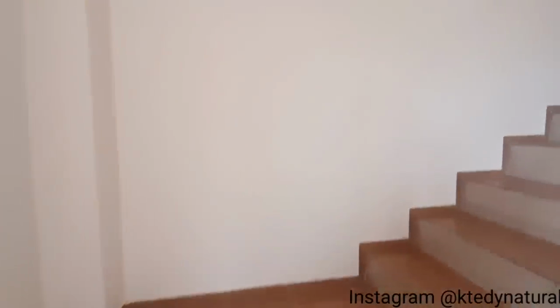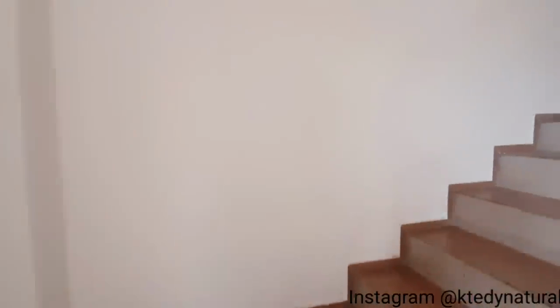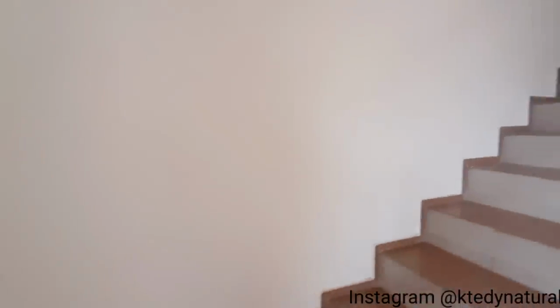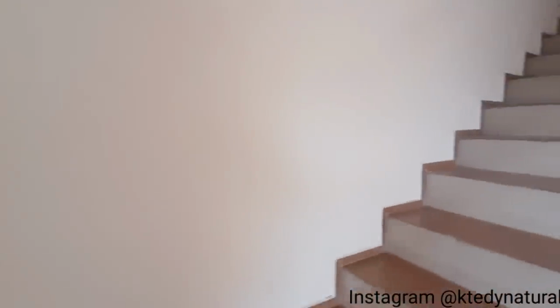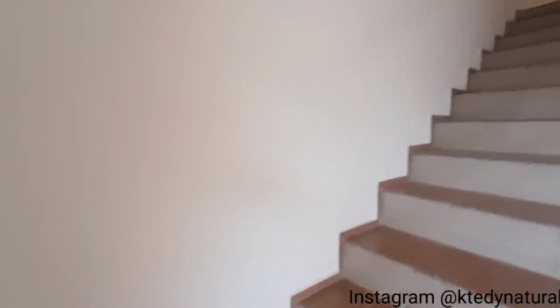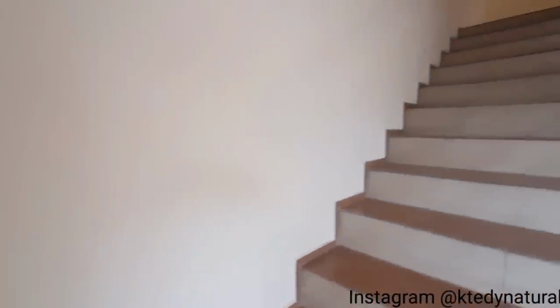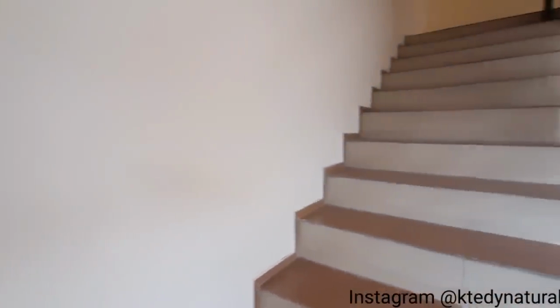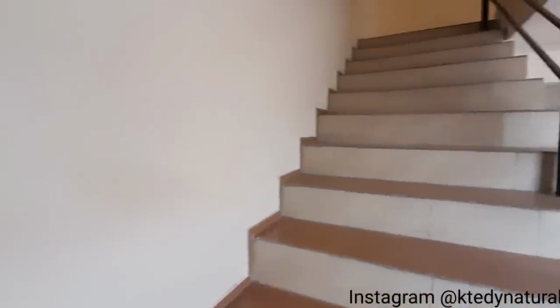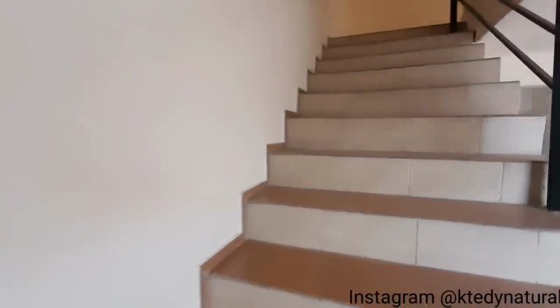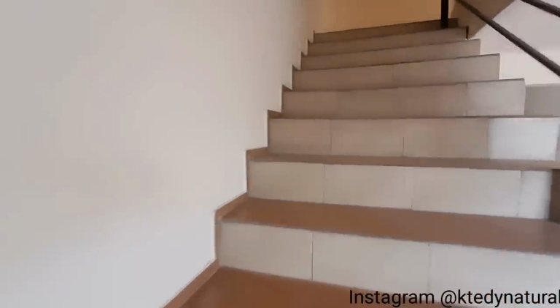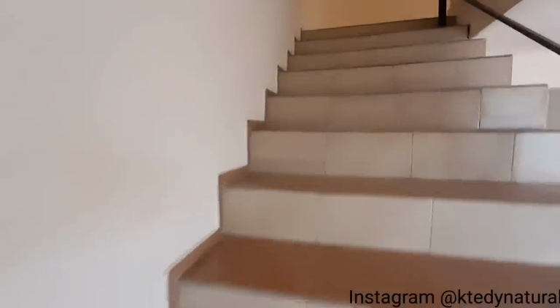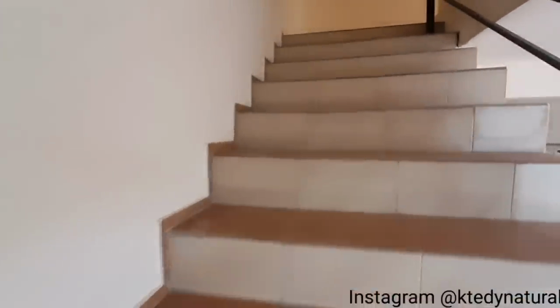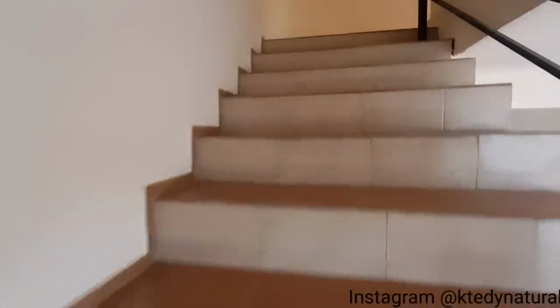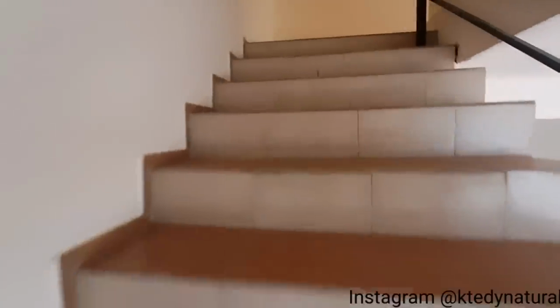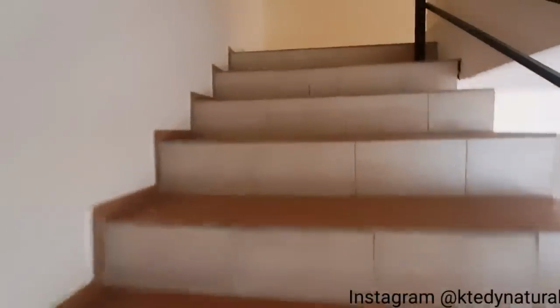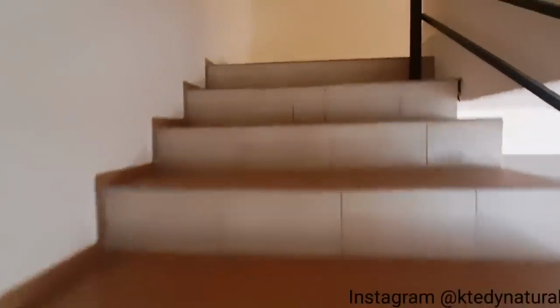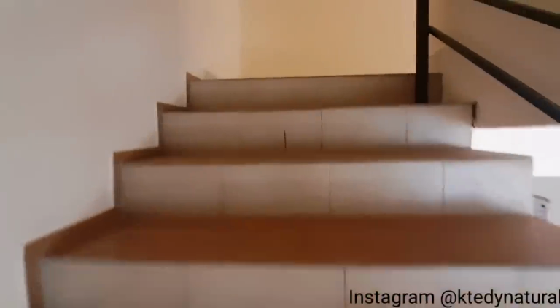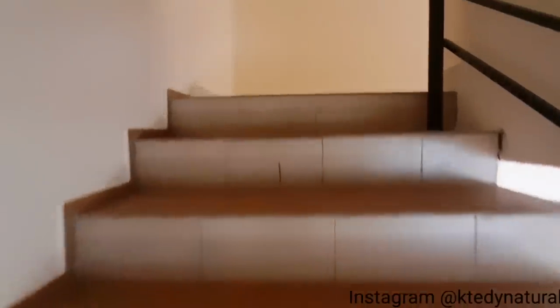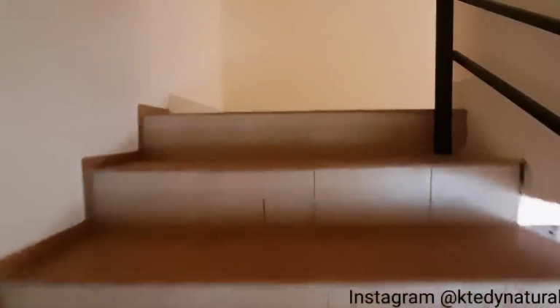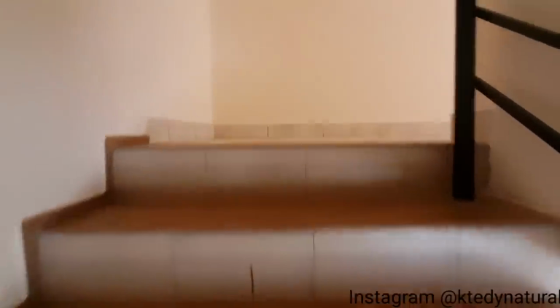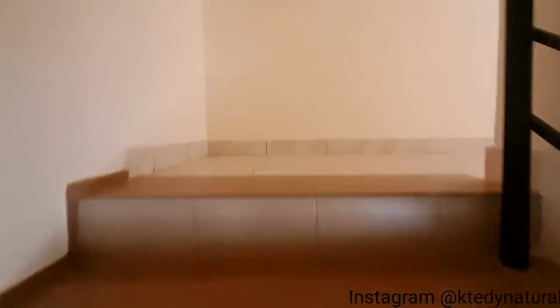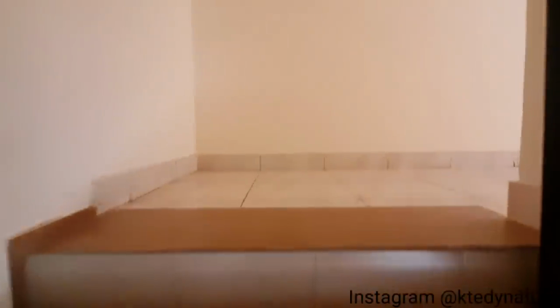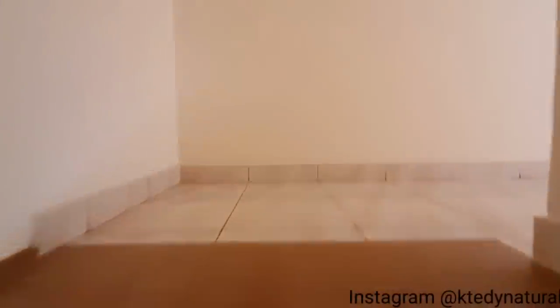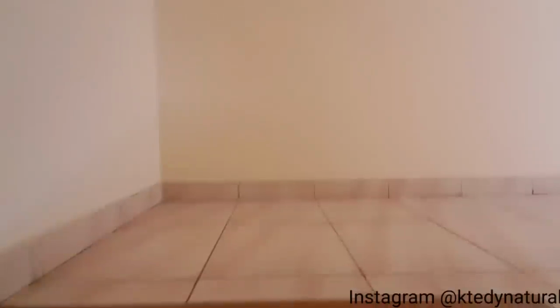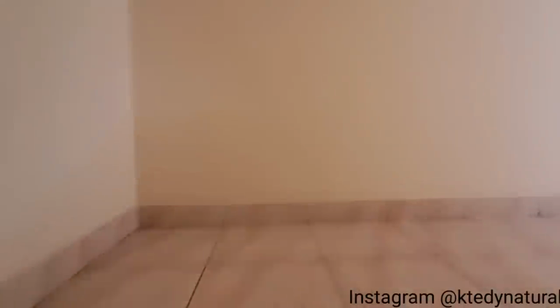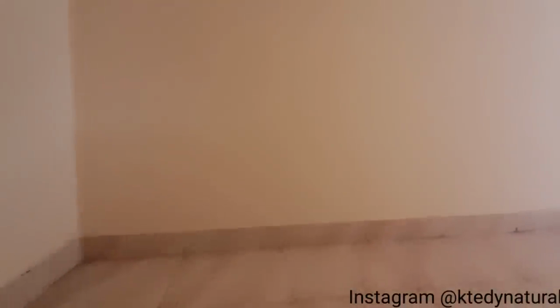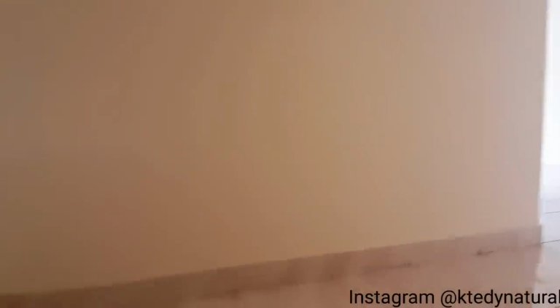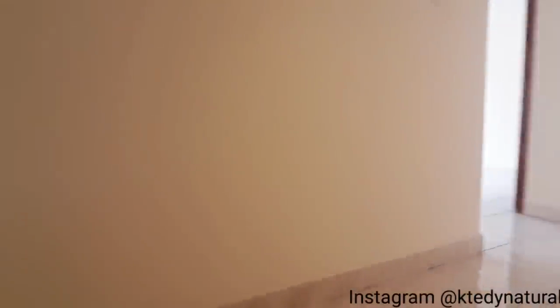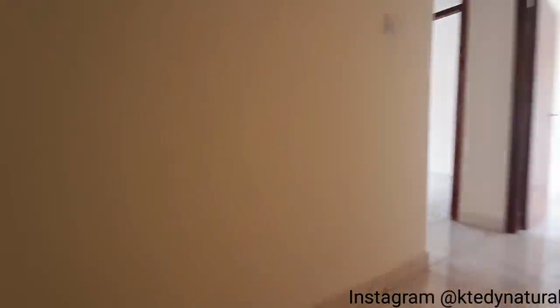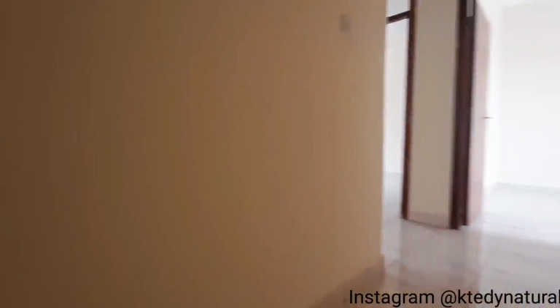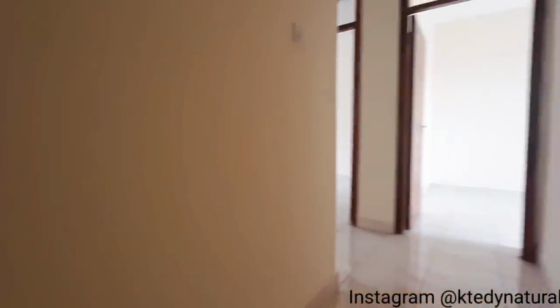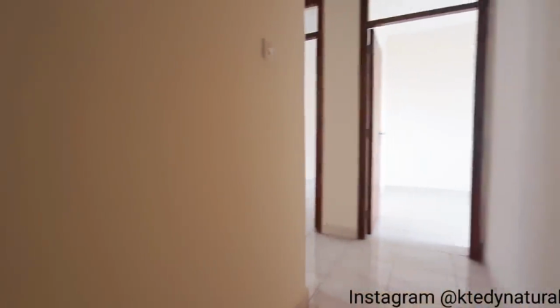Next we take the stairs to explore the second story. For the first story, it's basically the kitchen area and the living room space. The second story has the common washroom and of course the bedrooms. Let's do this!